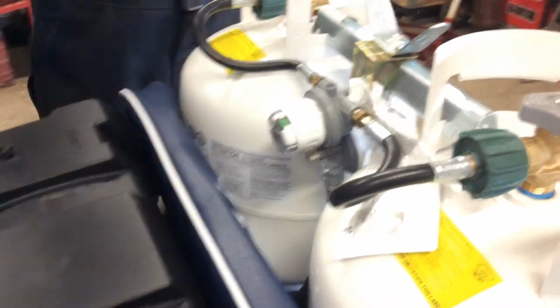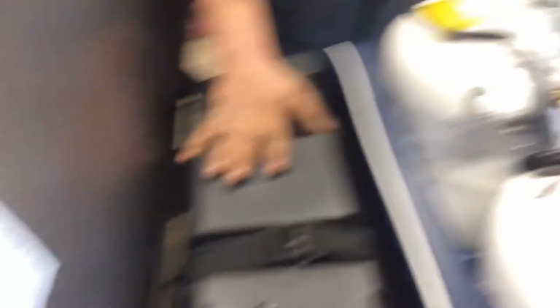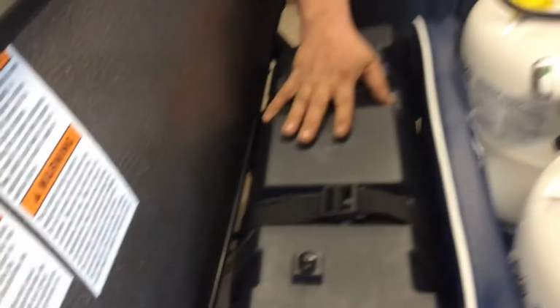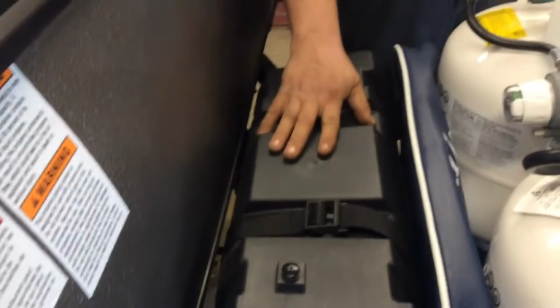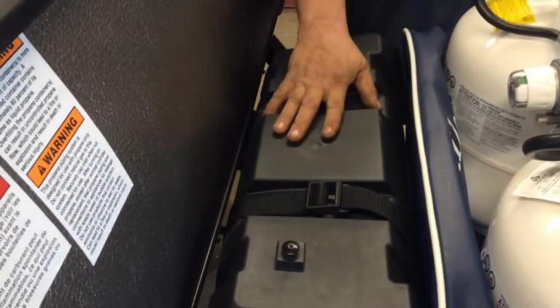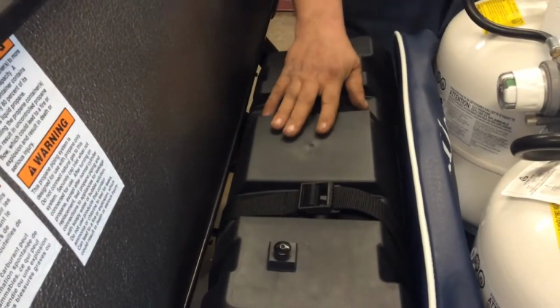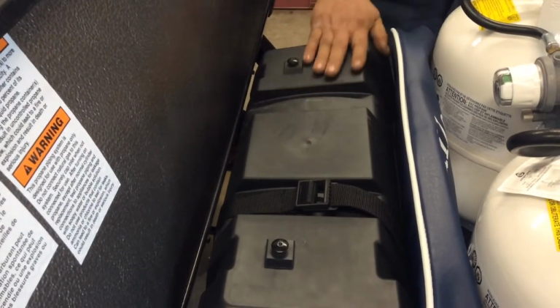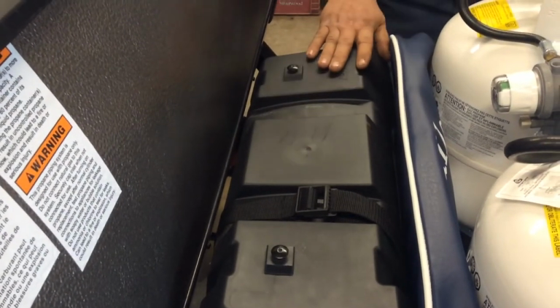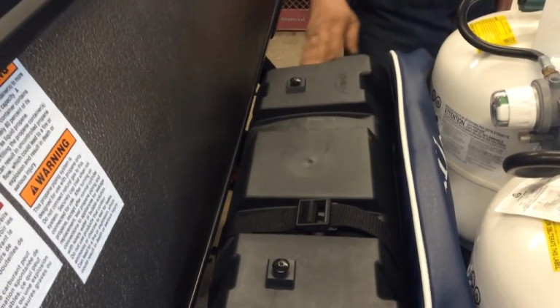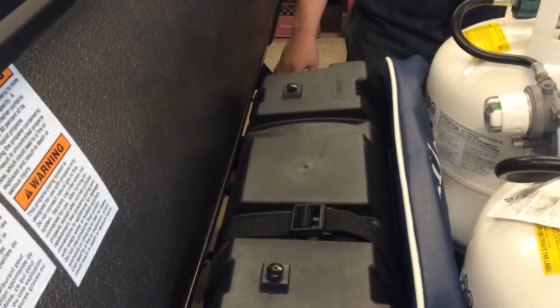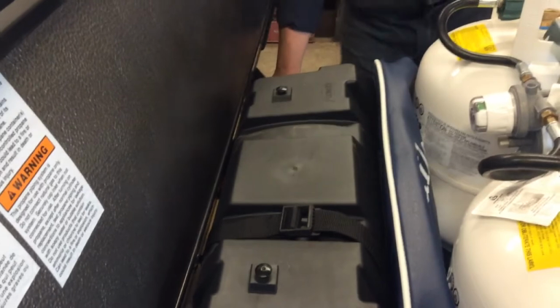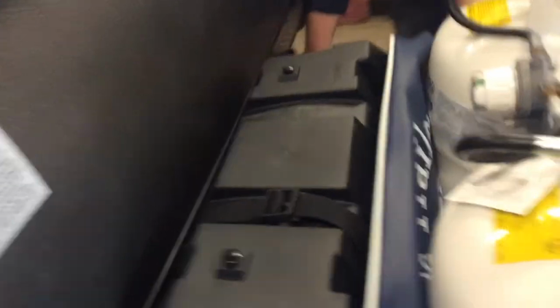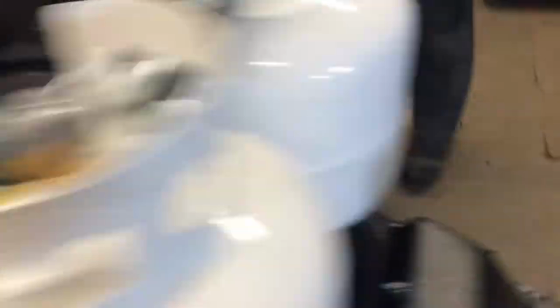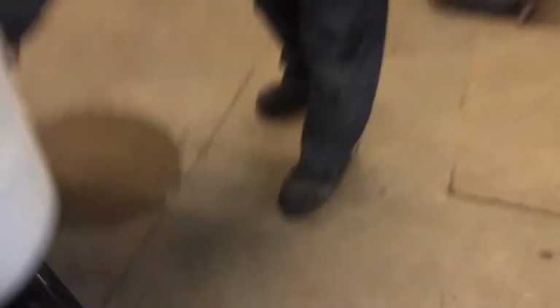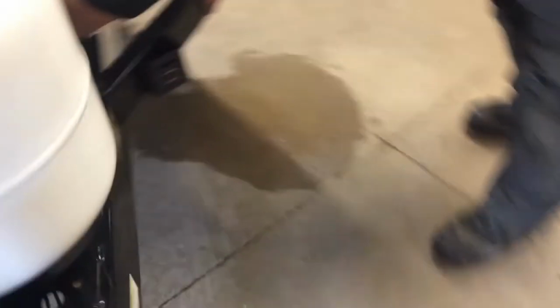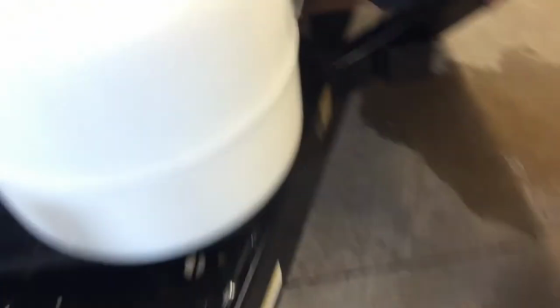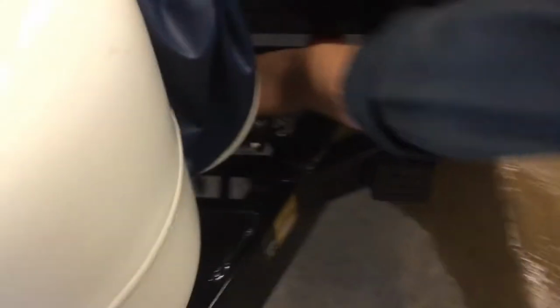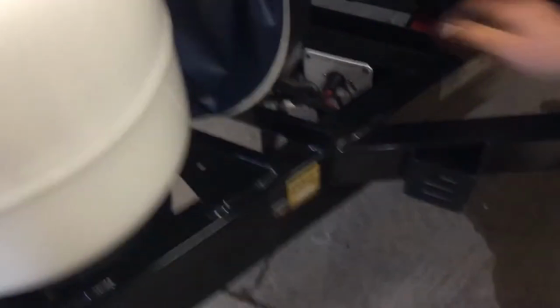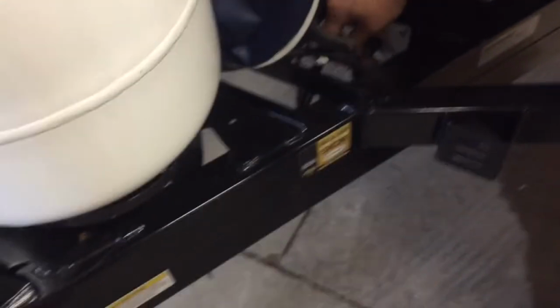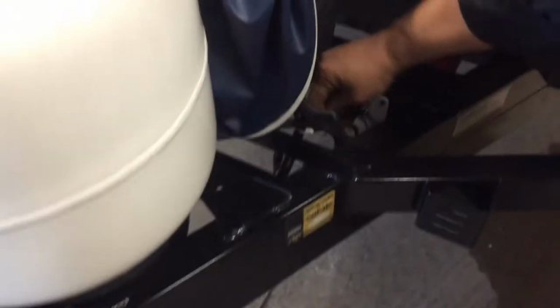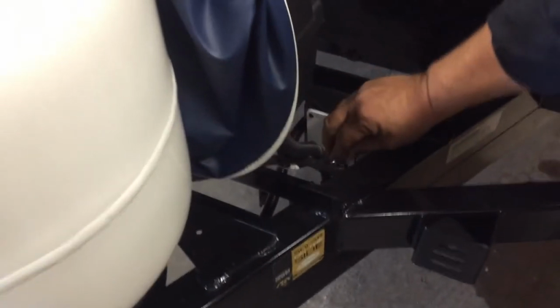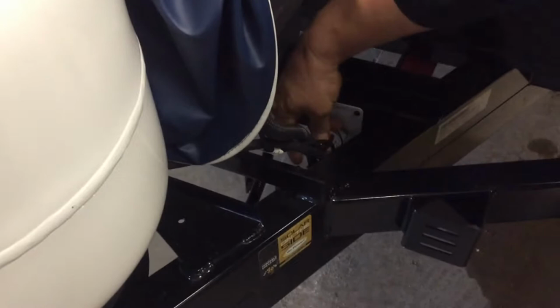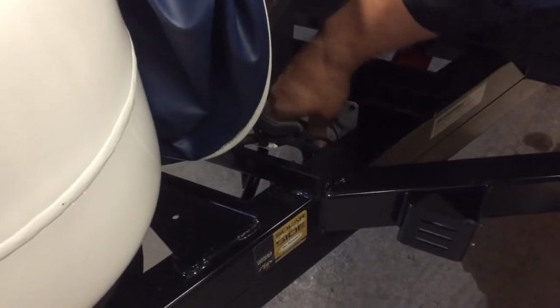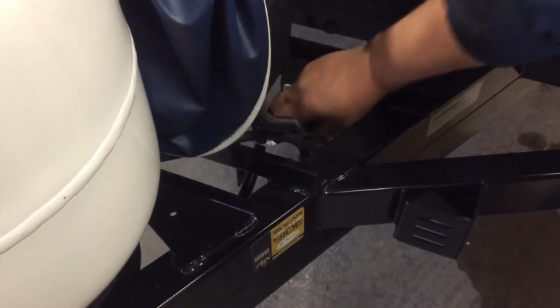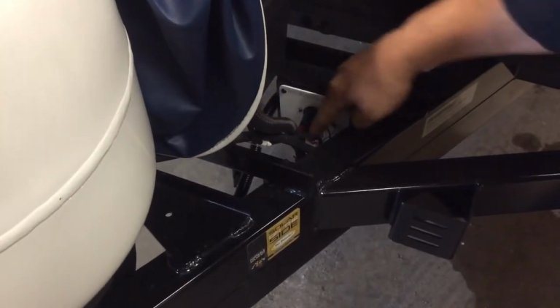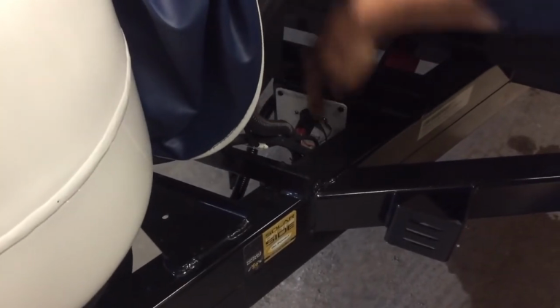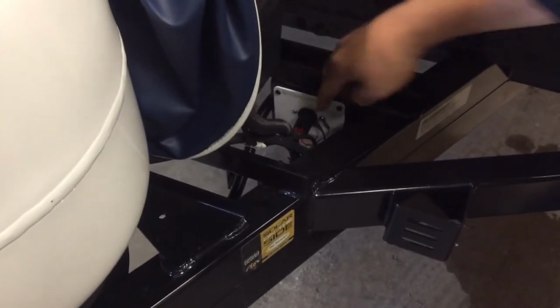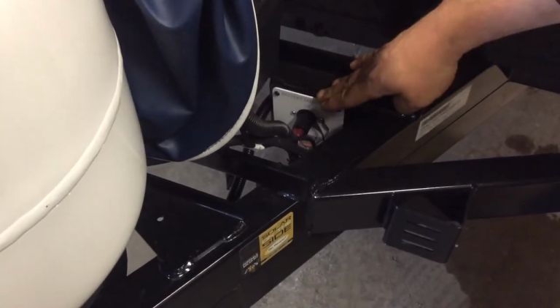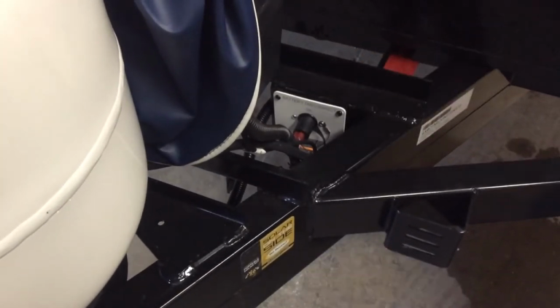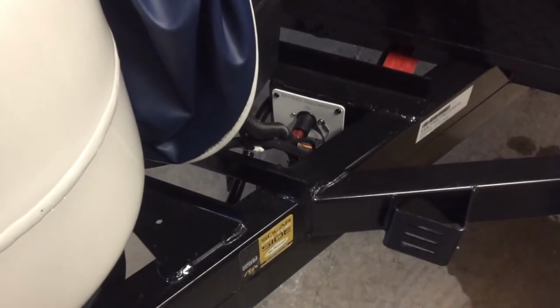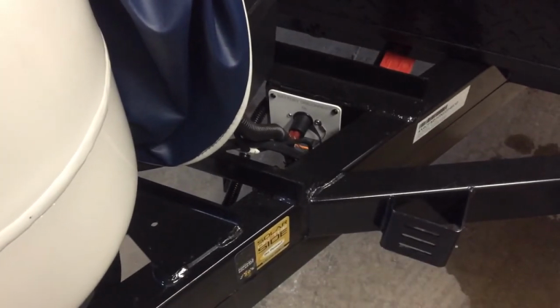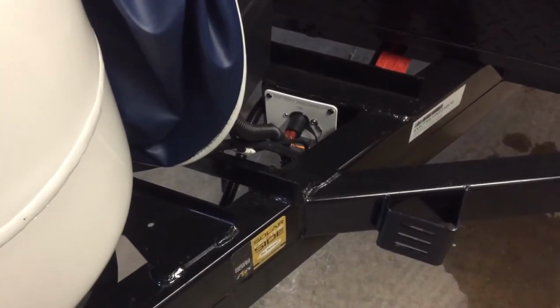Behind the propane tanks, you'll have two deep cycle batteries that are installed, ready to go. On the side of the battery box here, you'll see a battery disconnect. The key, rotating it clockwise until it's straight up and down, sends 12-volt power into your trailer.